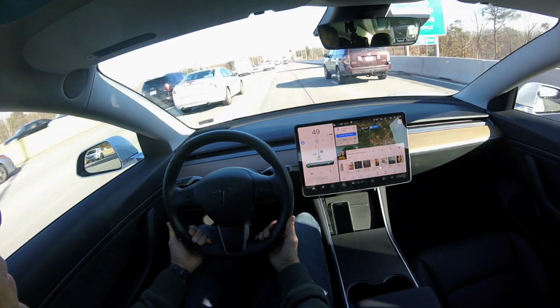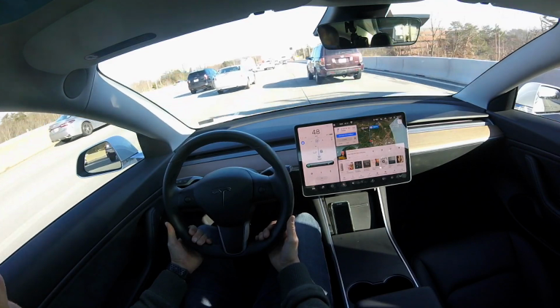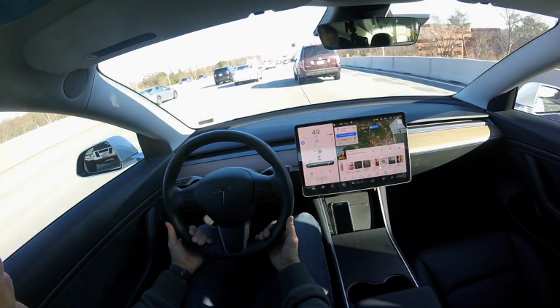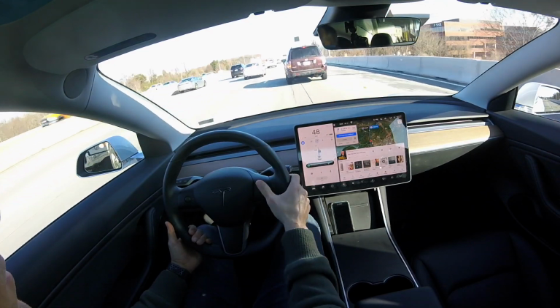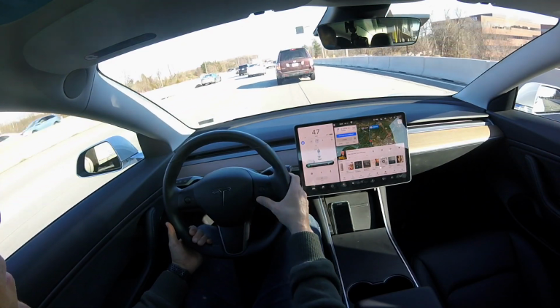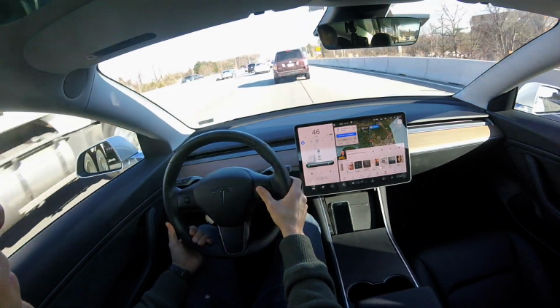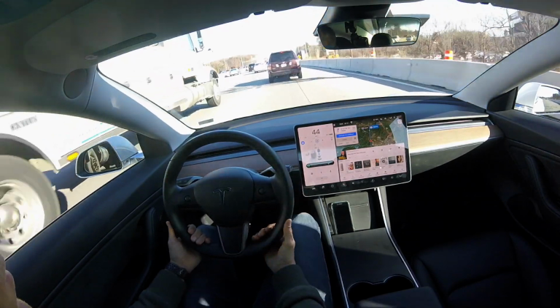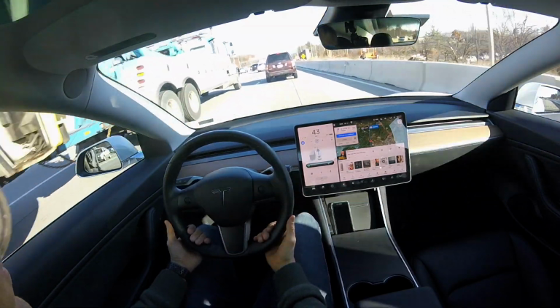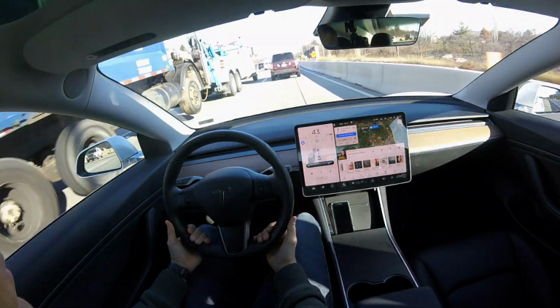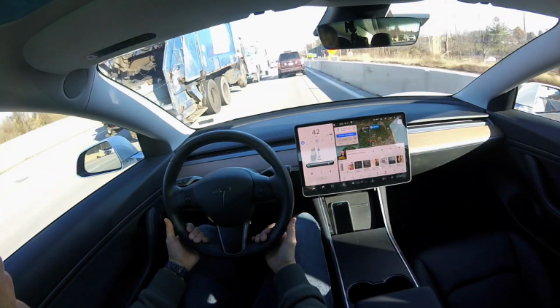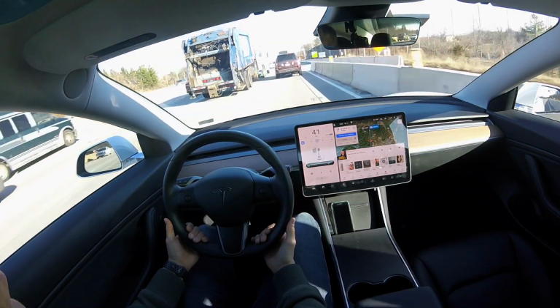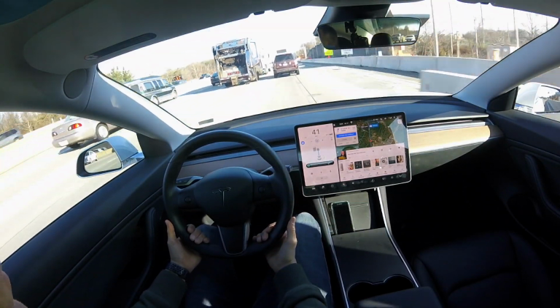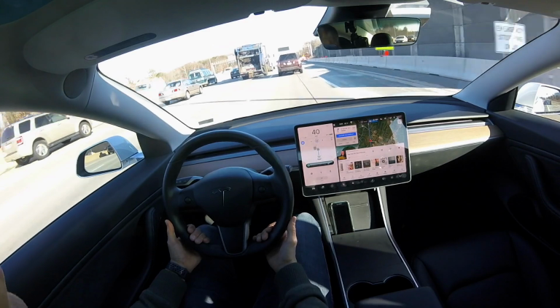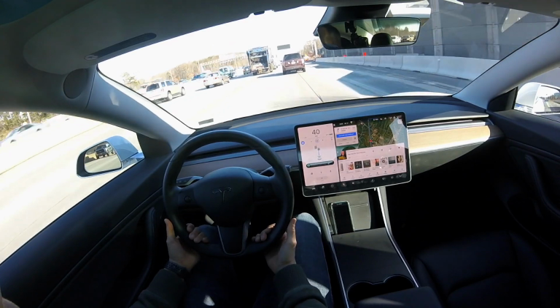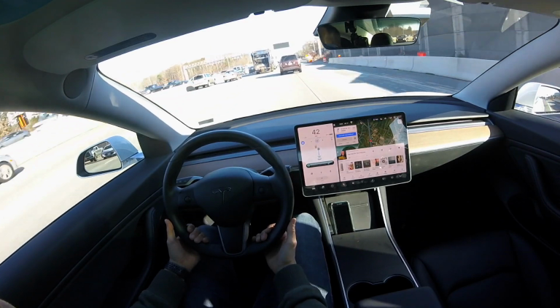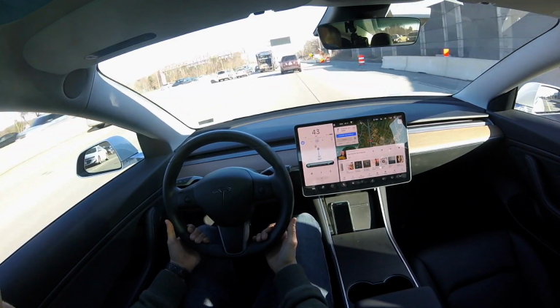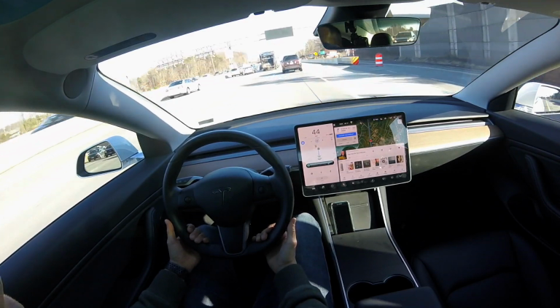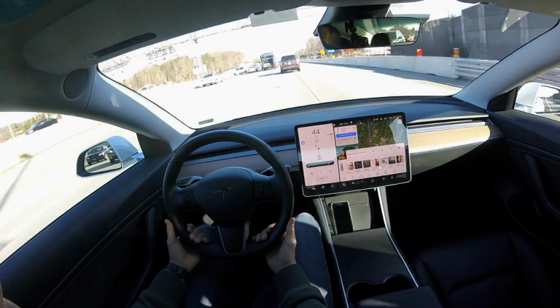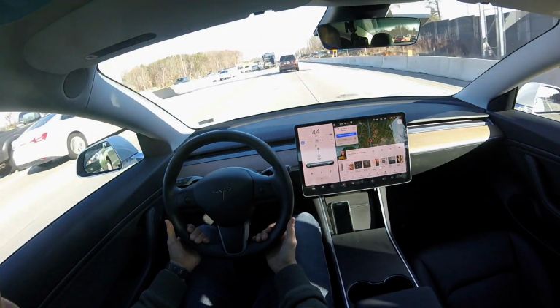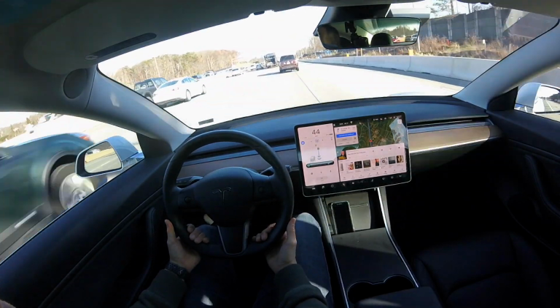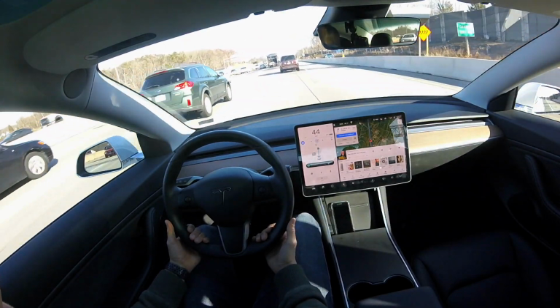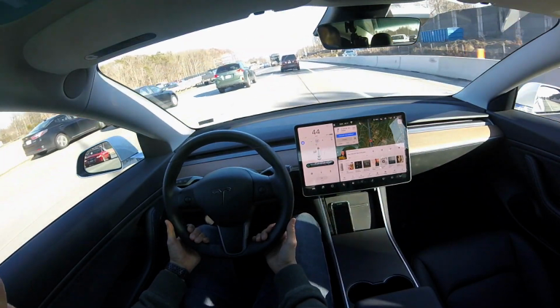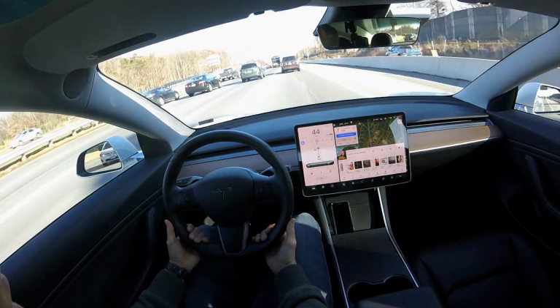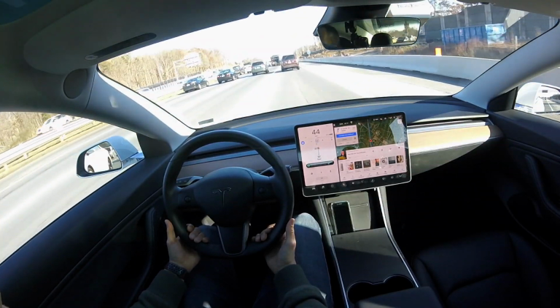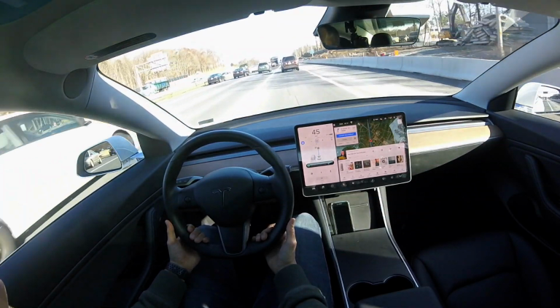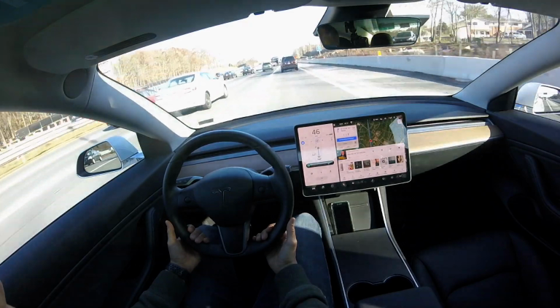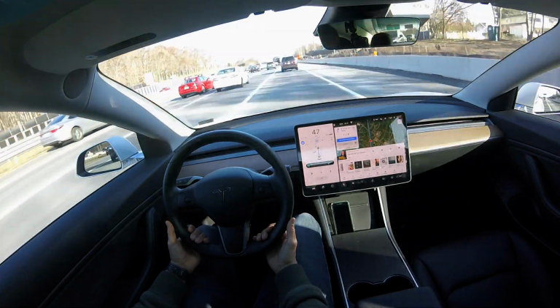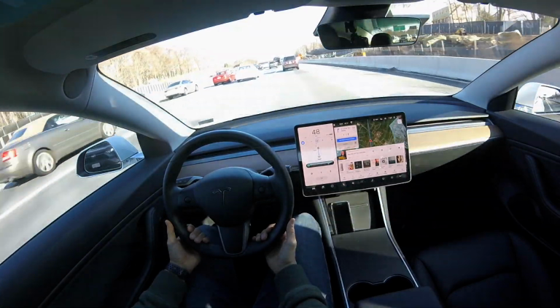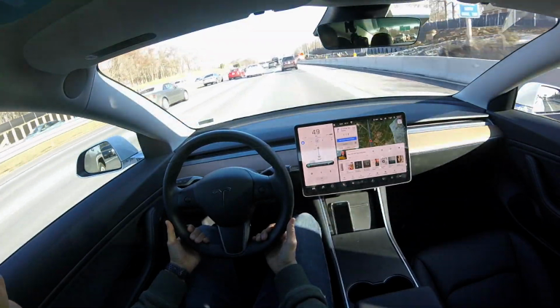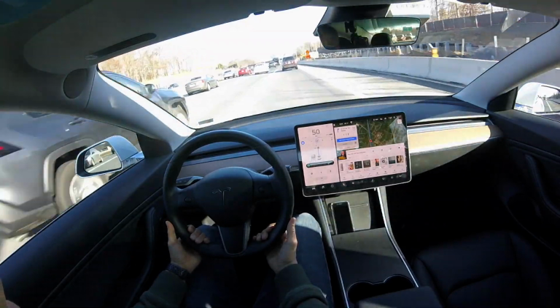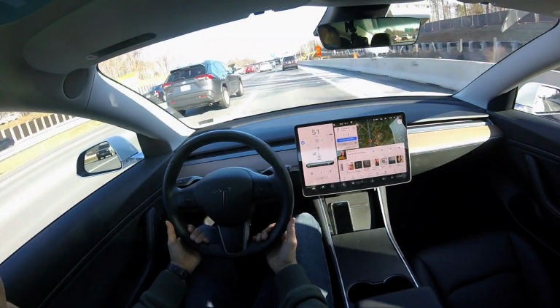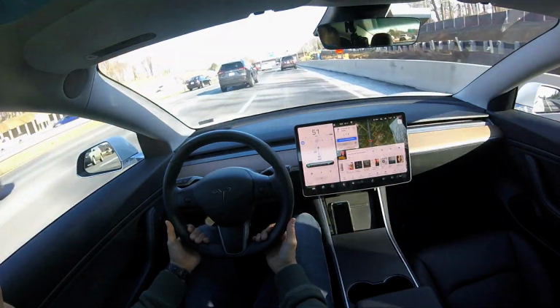Here you see a car merging in, and autopilot is pretty advanced and courteous as well — slowing down for that car to allow it to merge onto the highway.